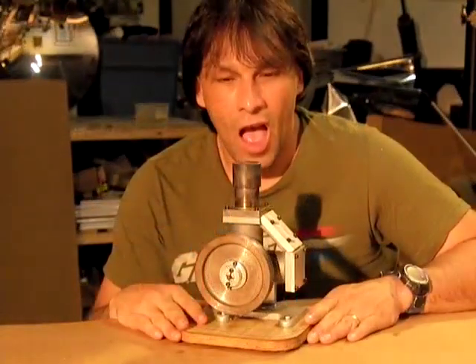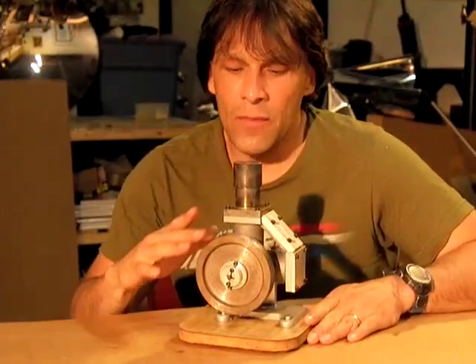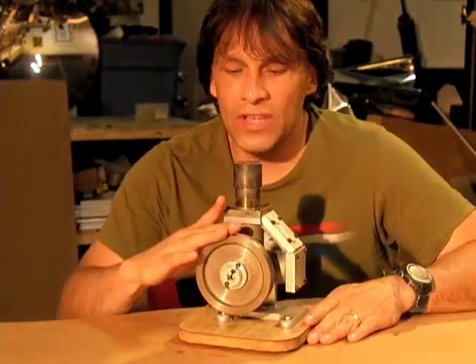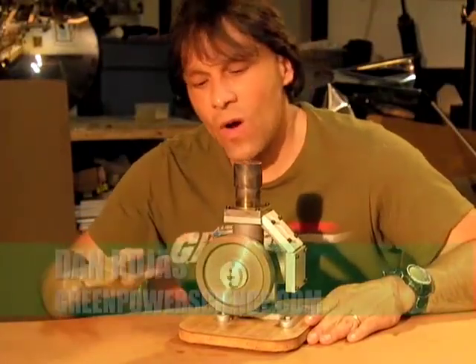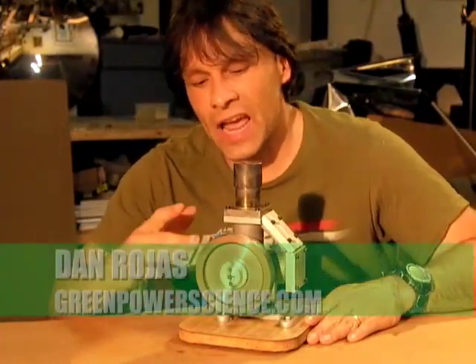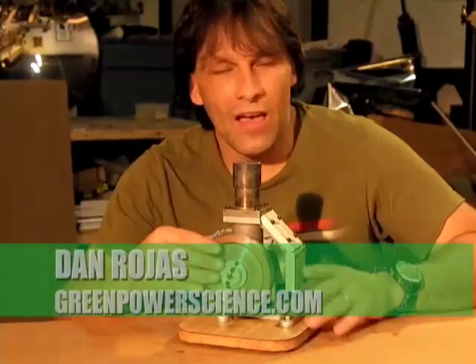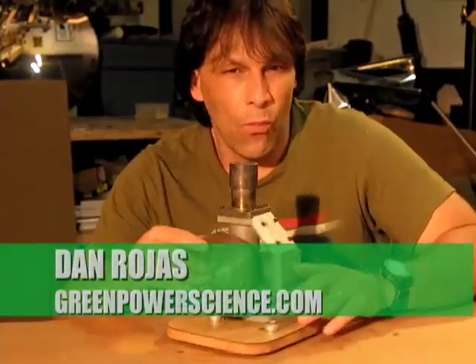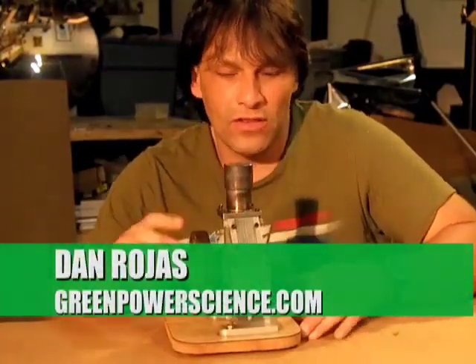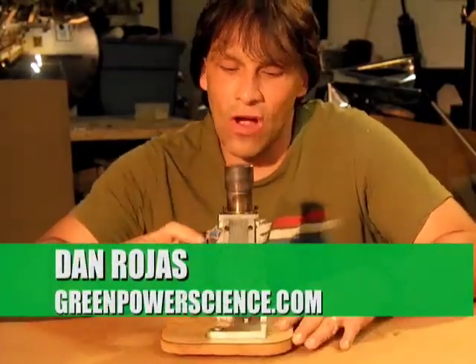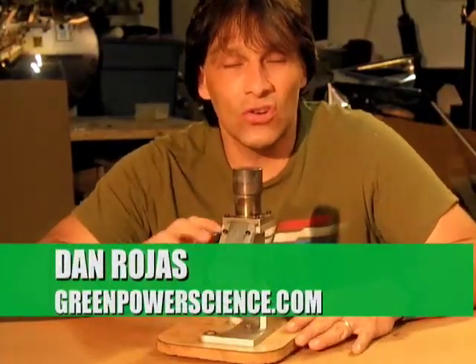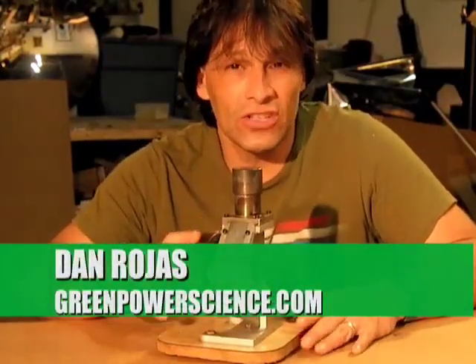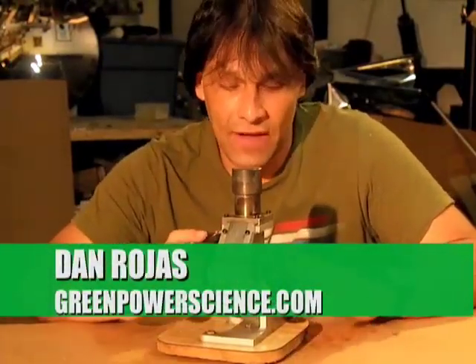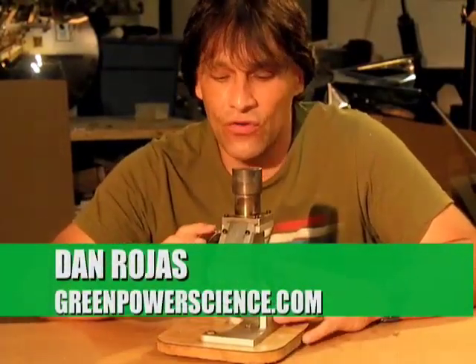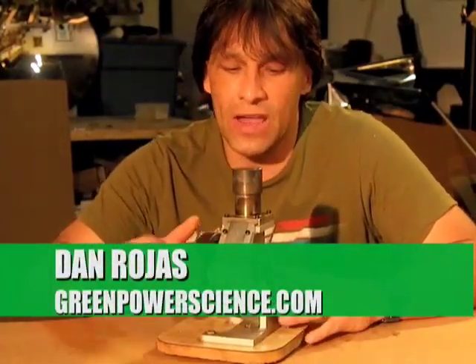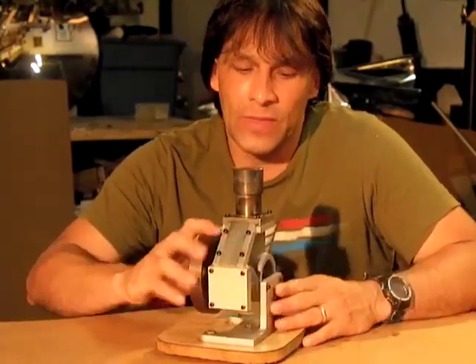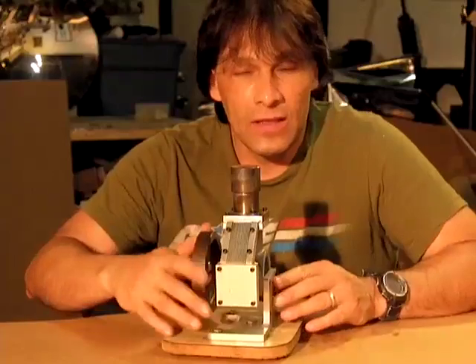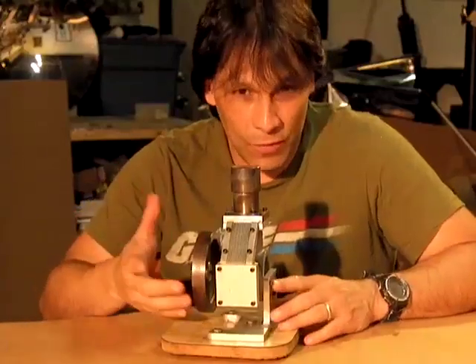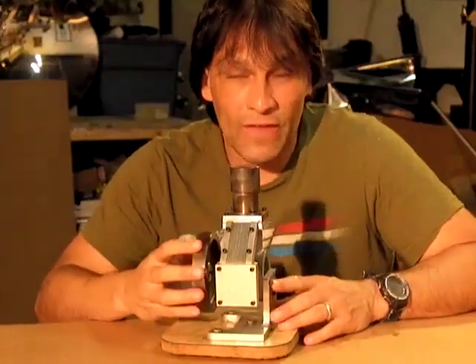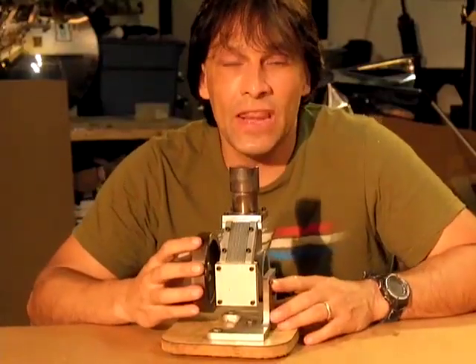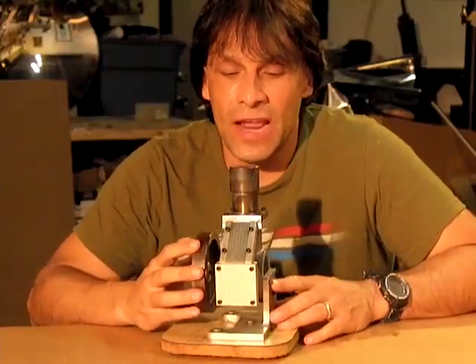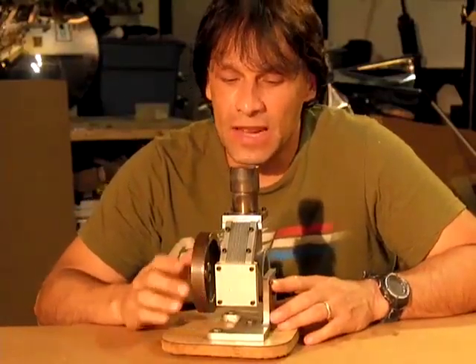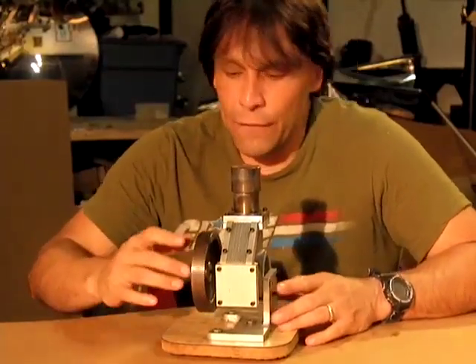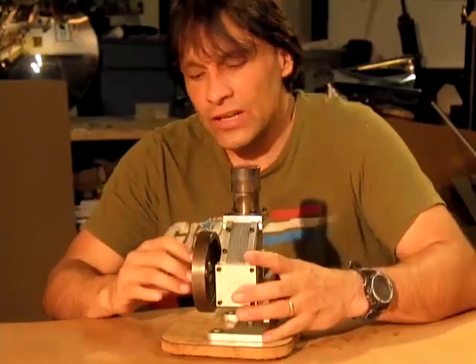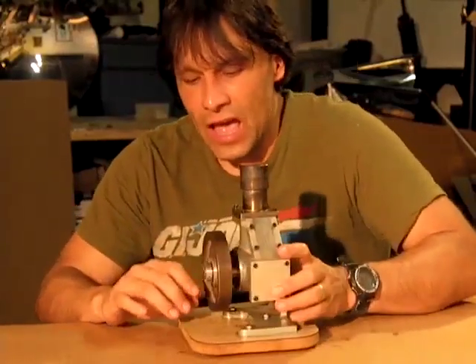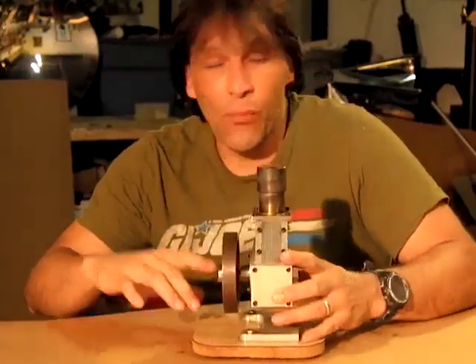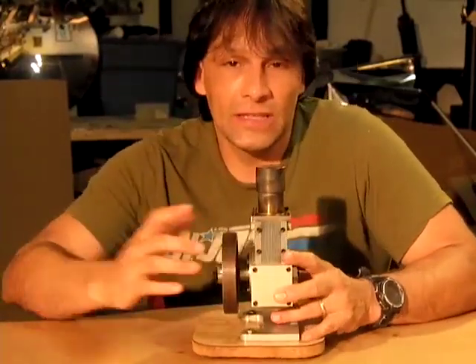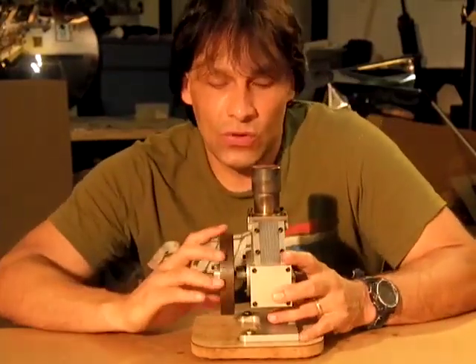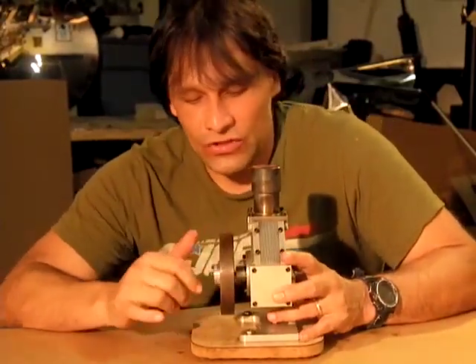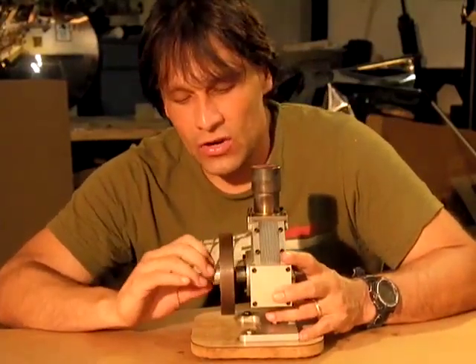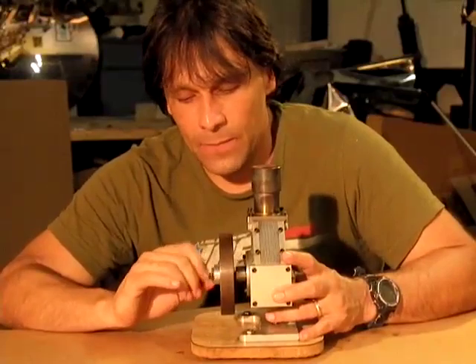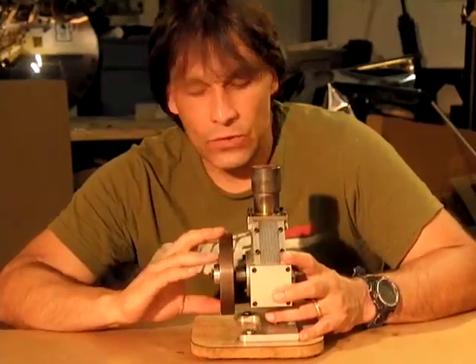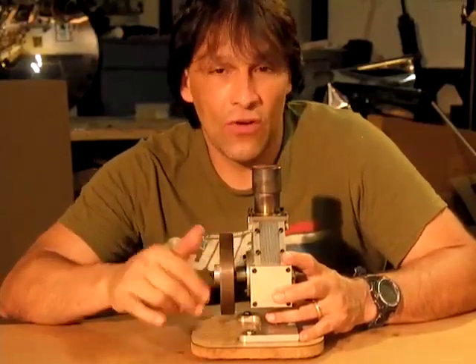Hello there, I'm your host Dan Rojas, and I have one of the strongest Stirling engines I've ever owned right here. This was from the previous video that I did. Unfortunately, I broke this engine when I was trying to hook it up to a generator.